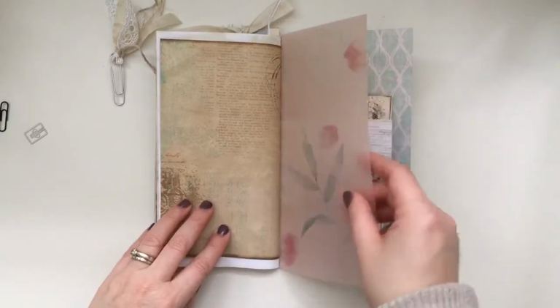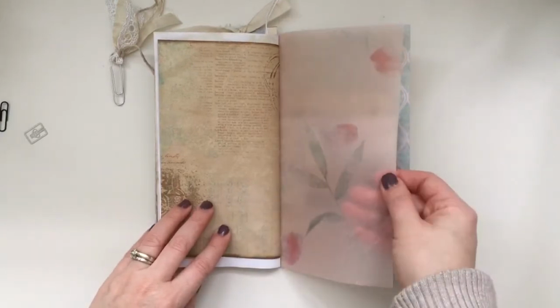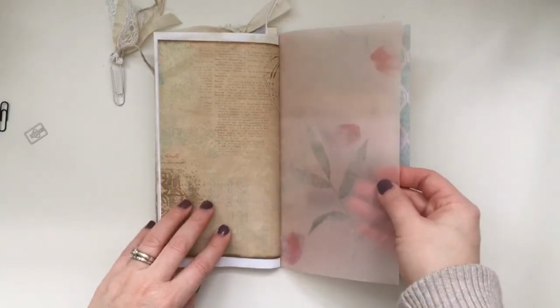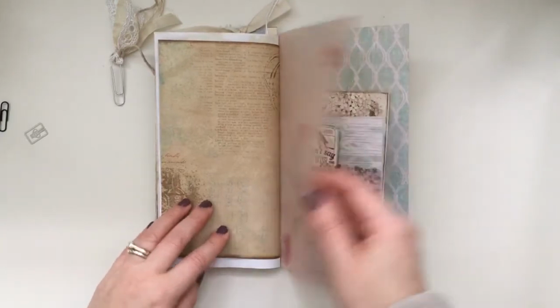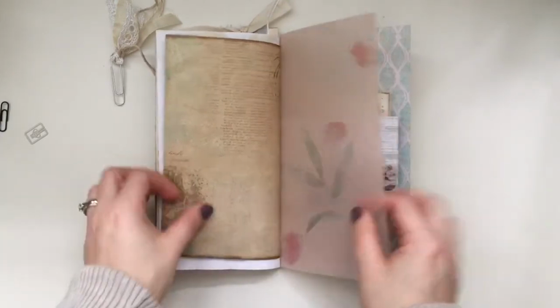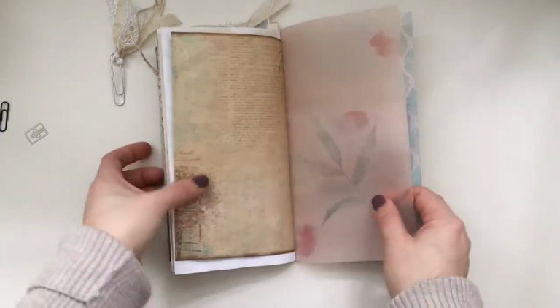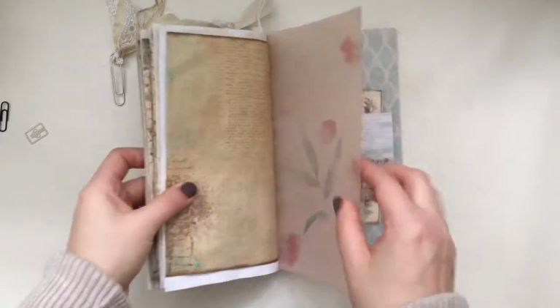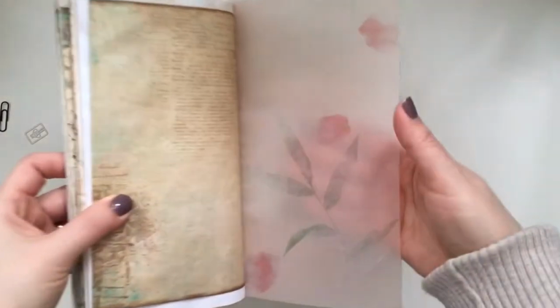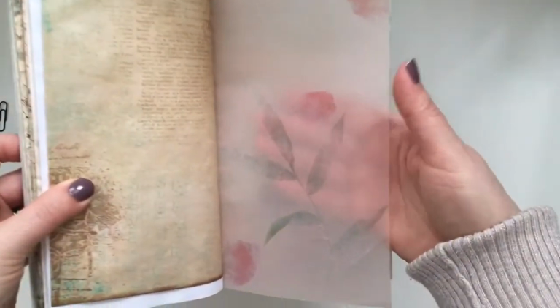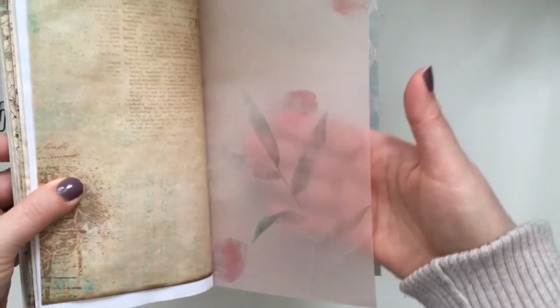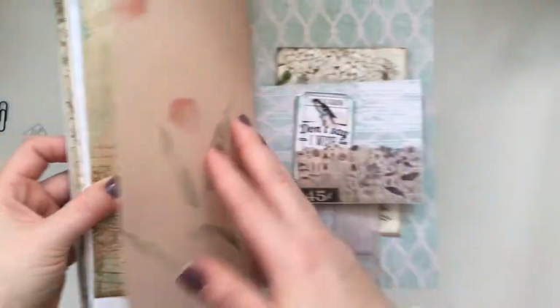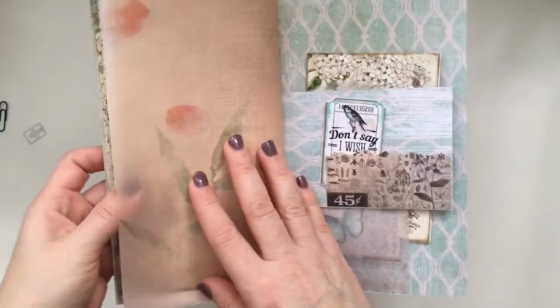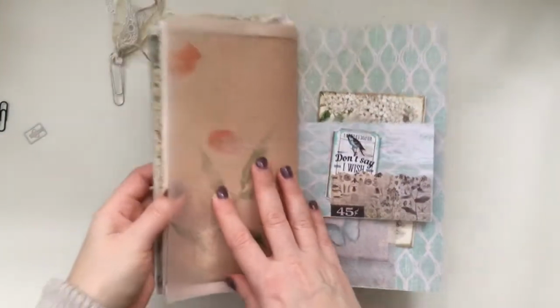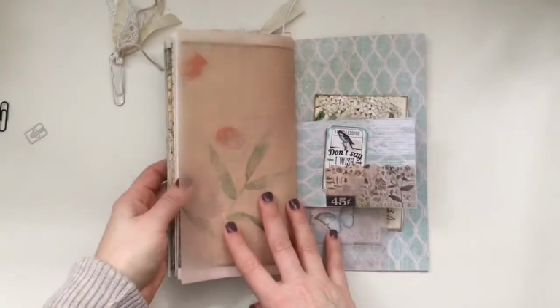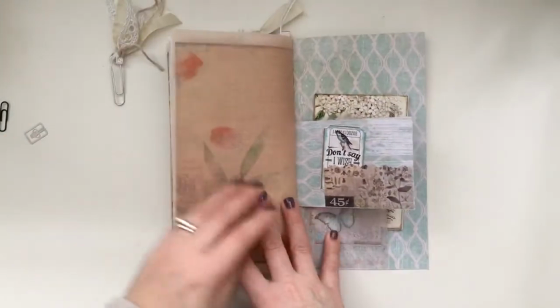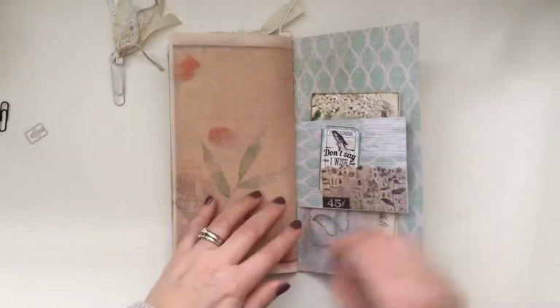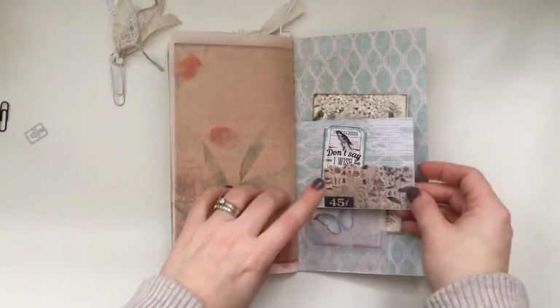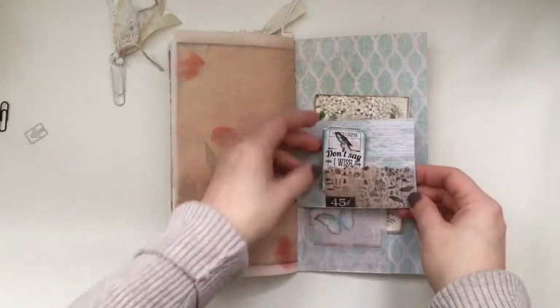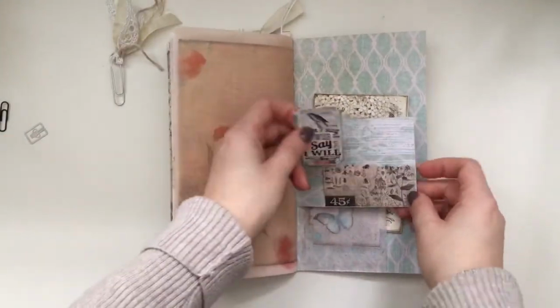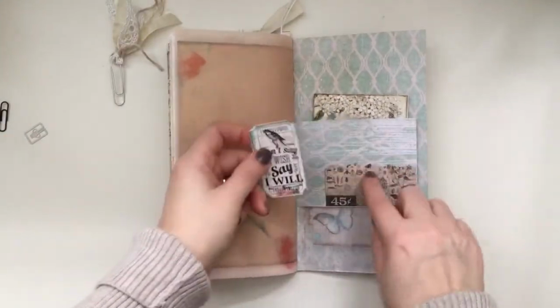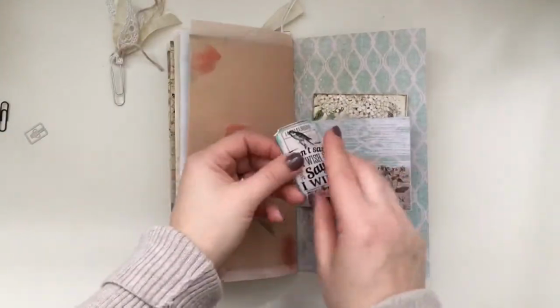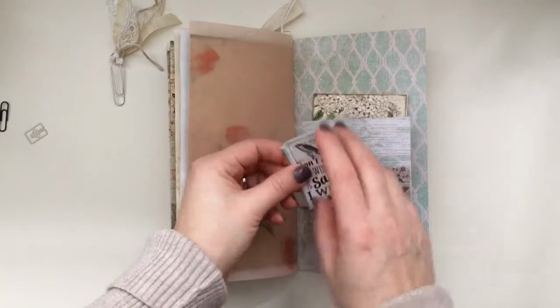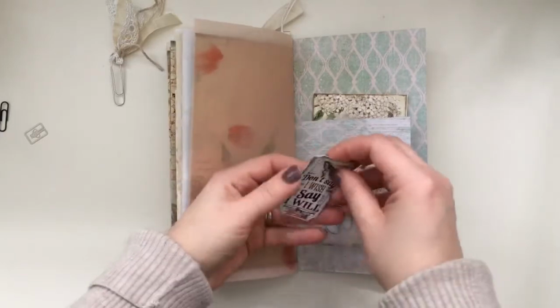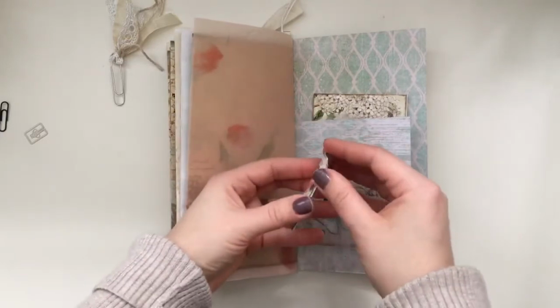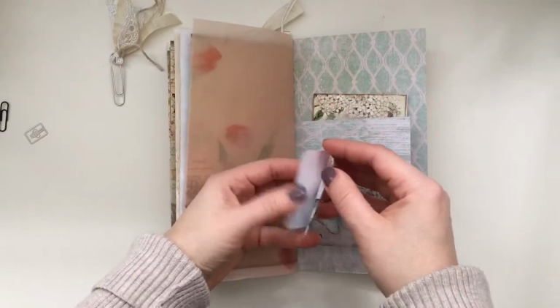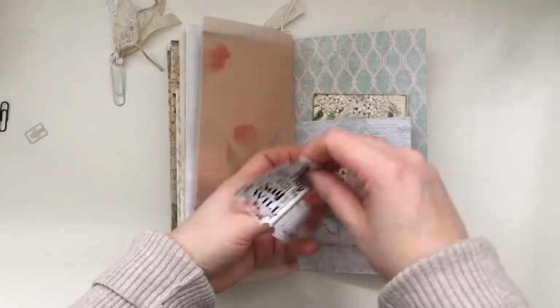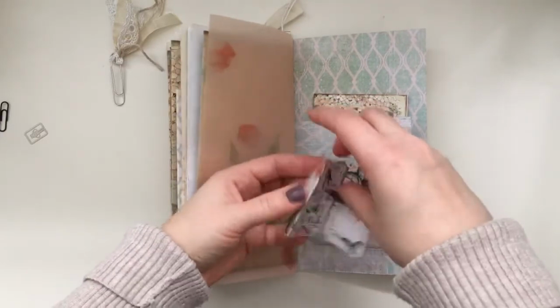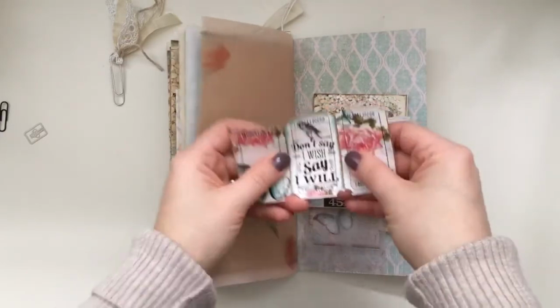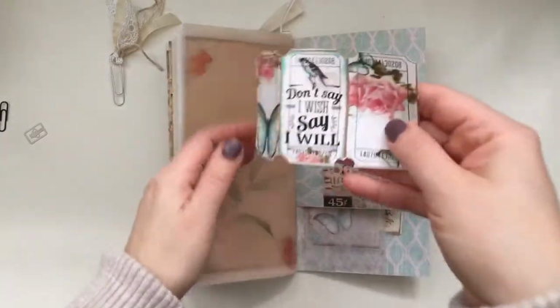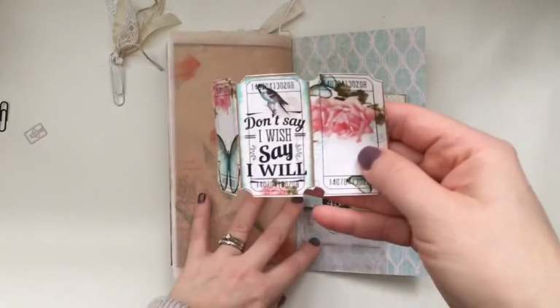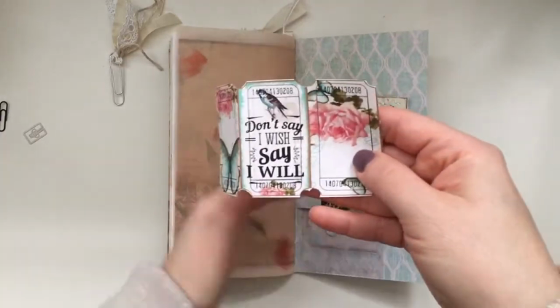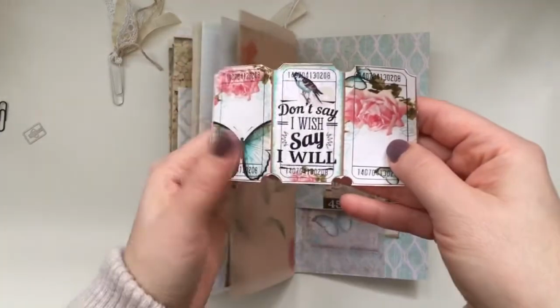And then here's the other side of that vellum — you can see the flower and stuff on it. I thought it's just perfect for this. And then on the back here I just did a little tuck spot. And then this is more of the tickets.